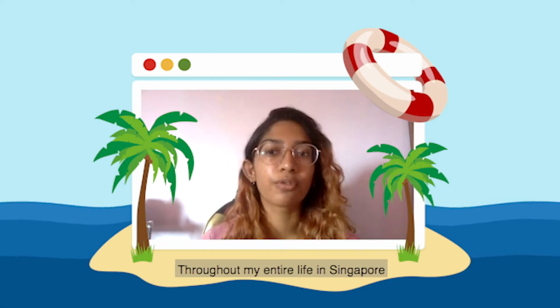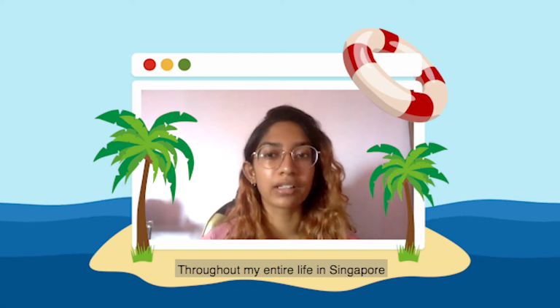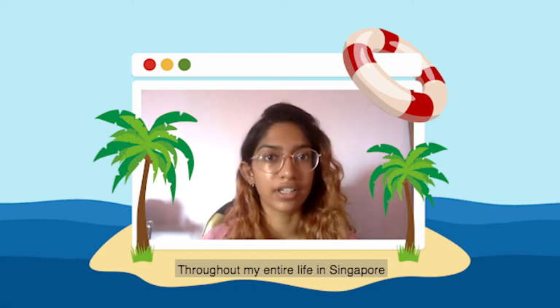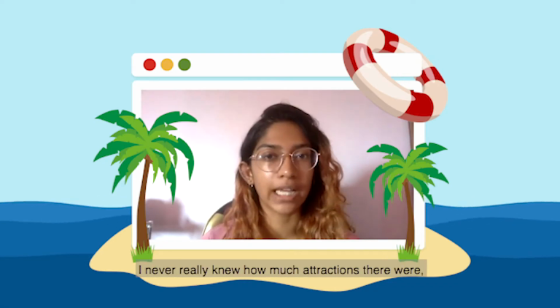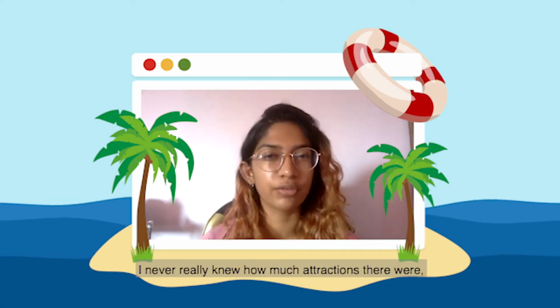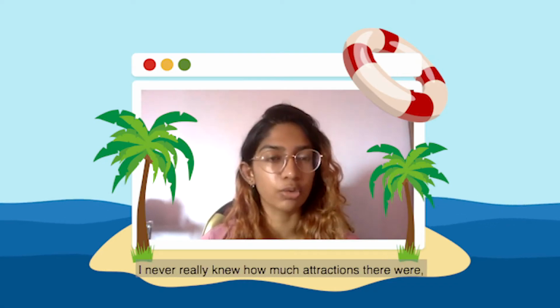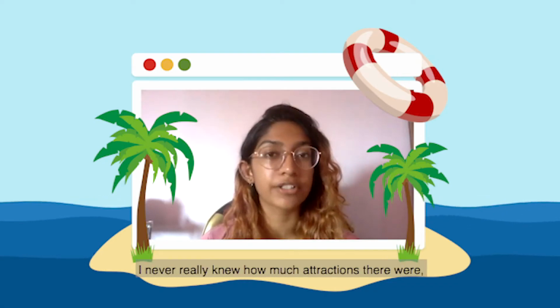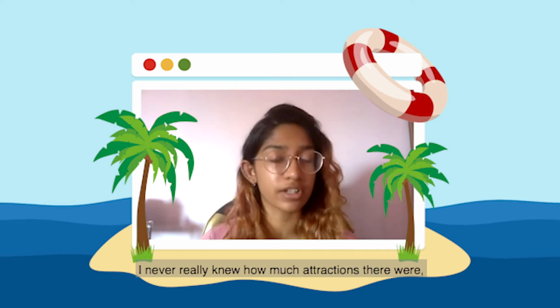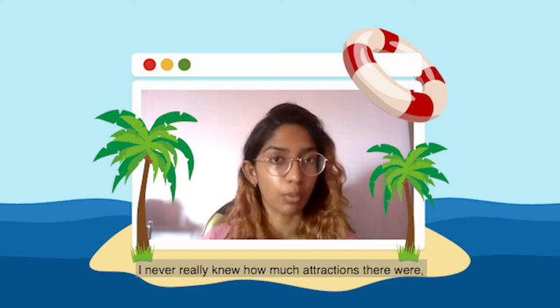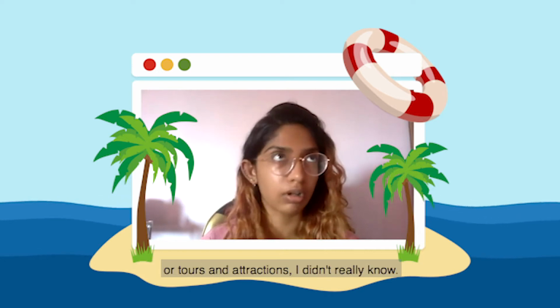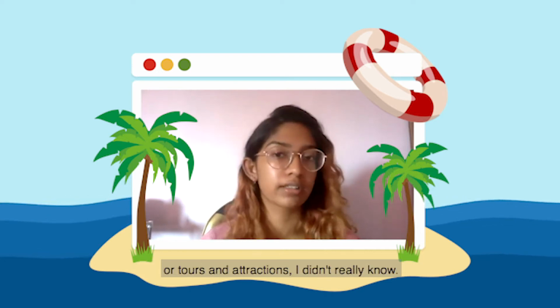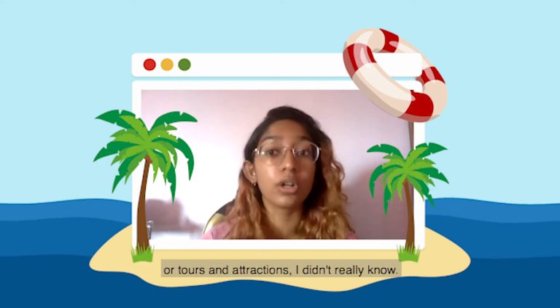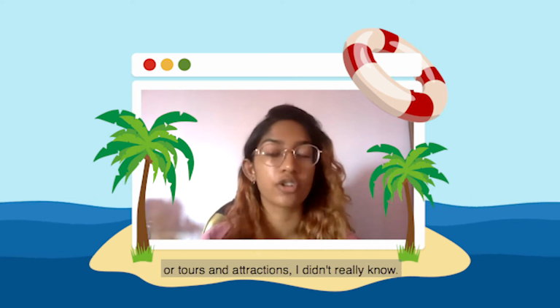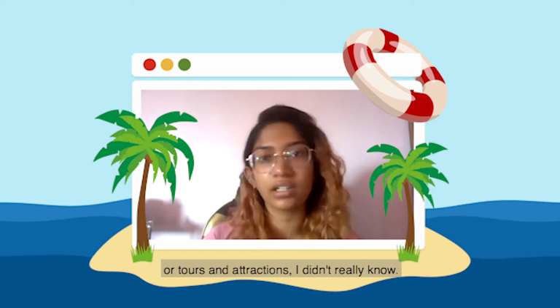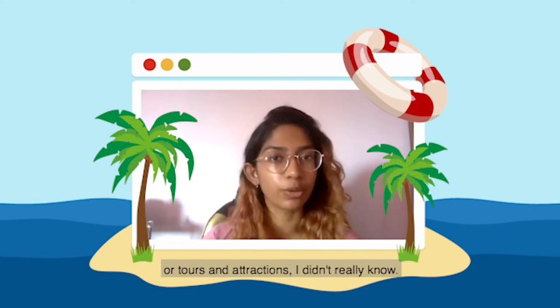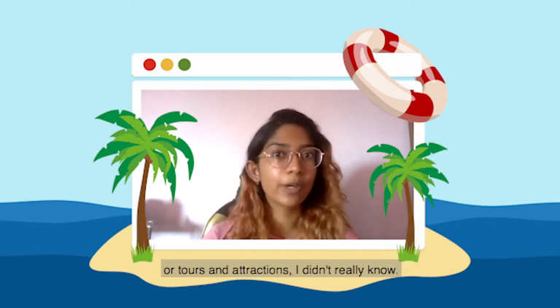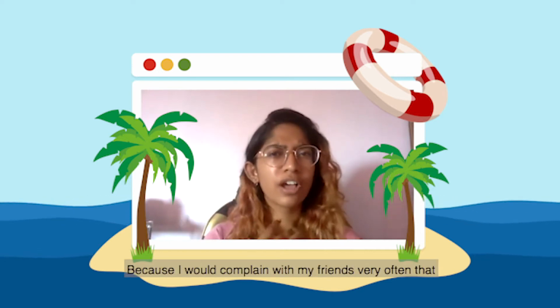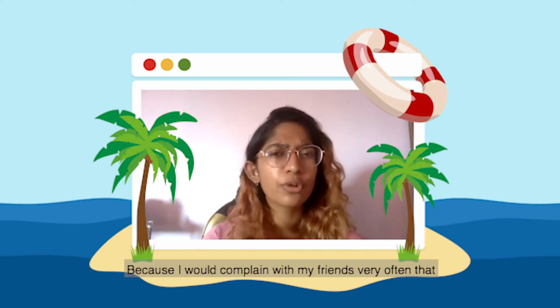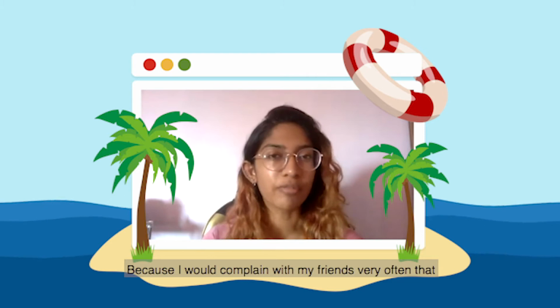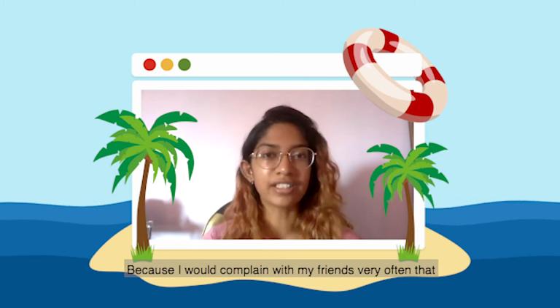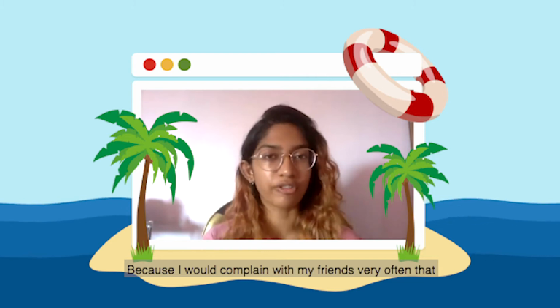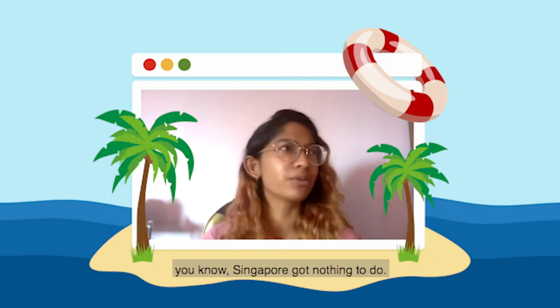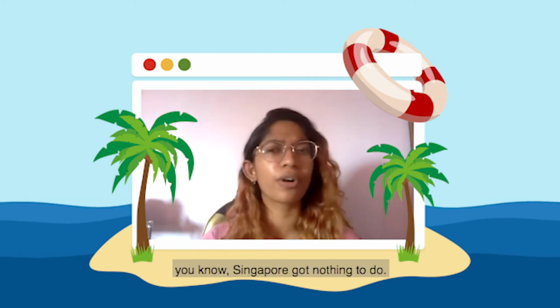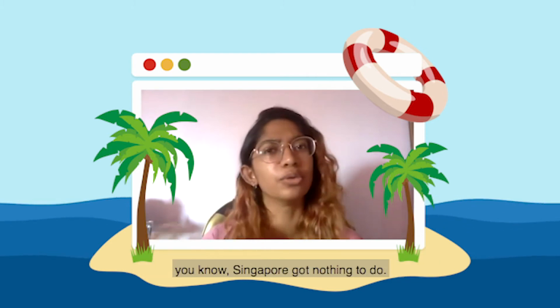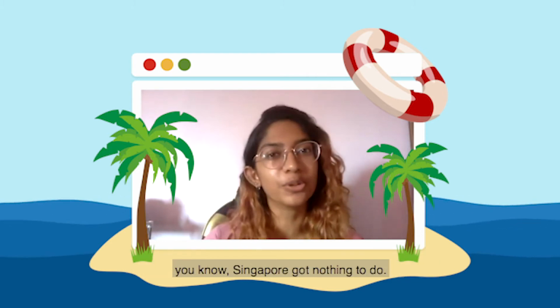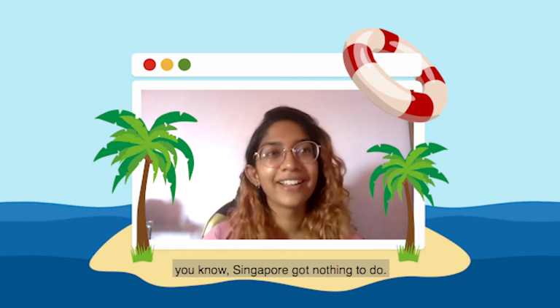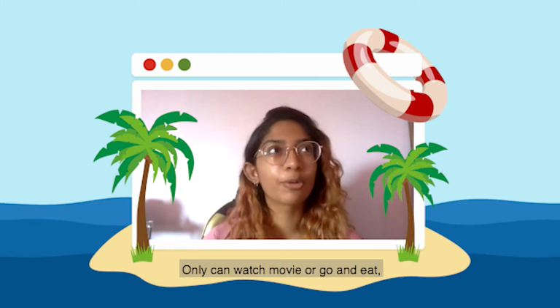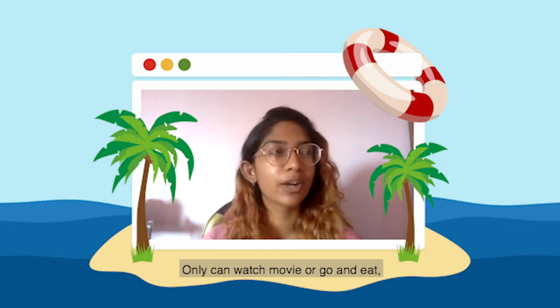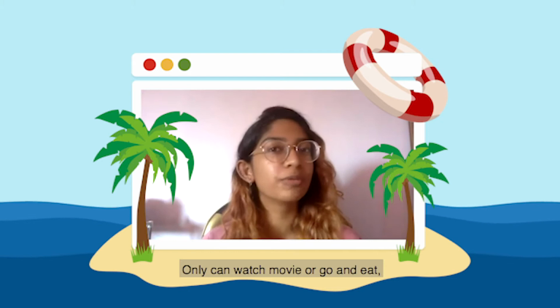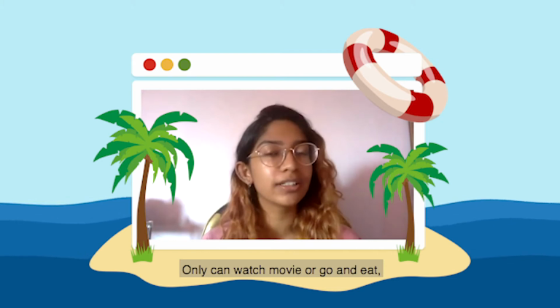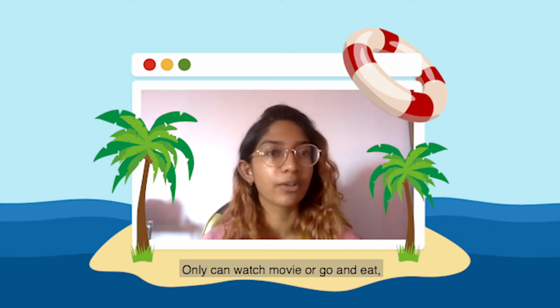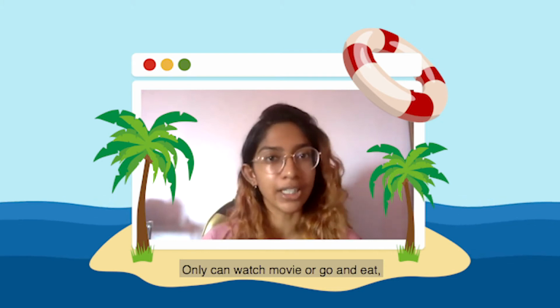Throughout my entire life in Singapore, I never really knew how many attractions there were. I didn't really know because I would complain with my friends very often that Singapore has nothing to do — we only can watch movies or go and eat. Those were the only things we could do.